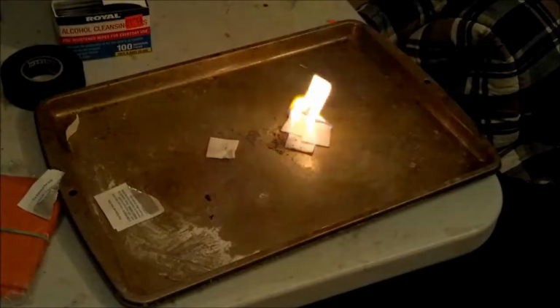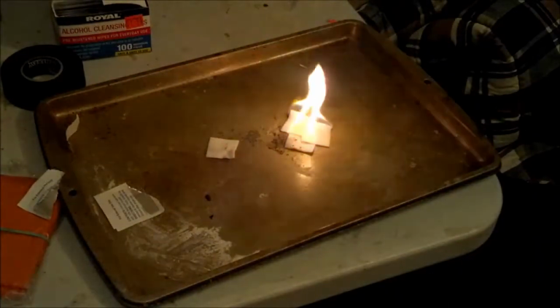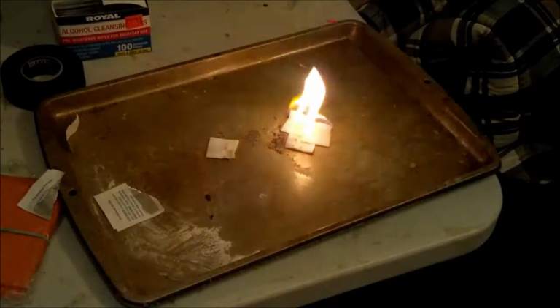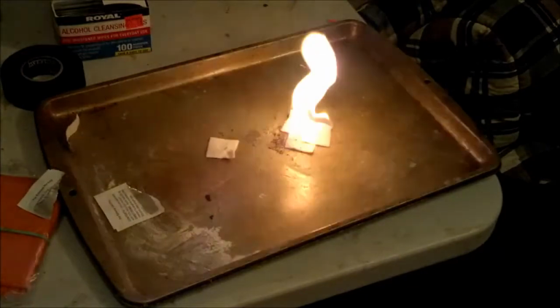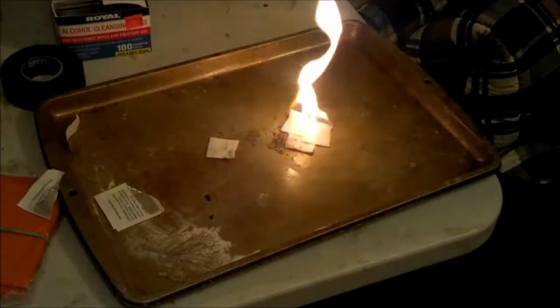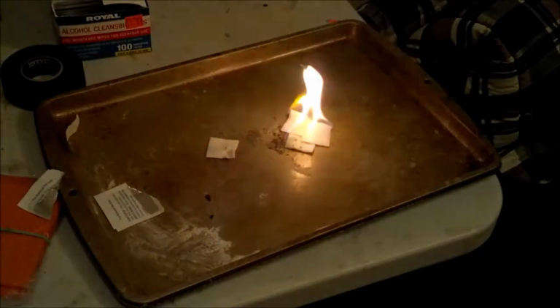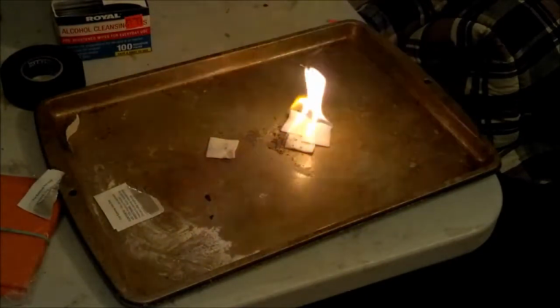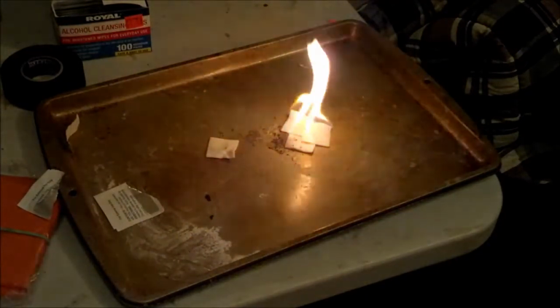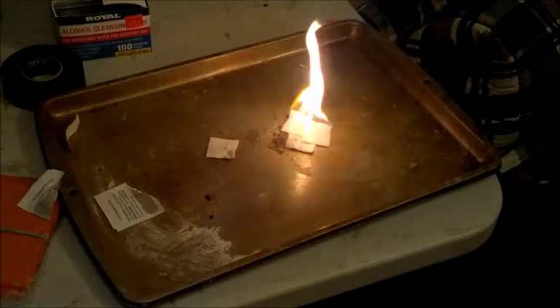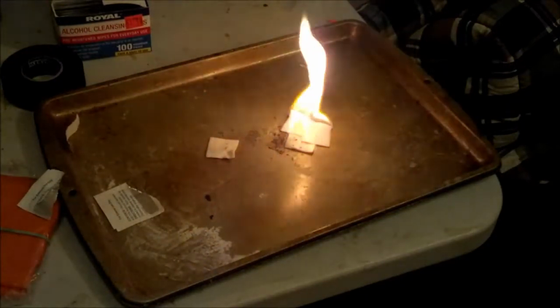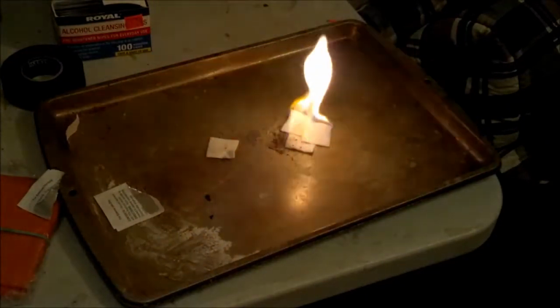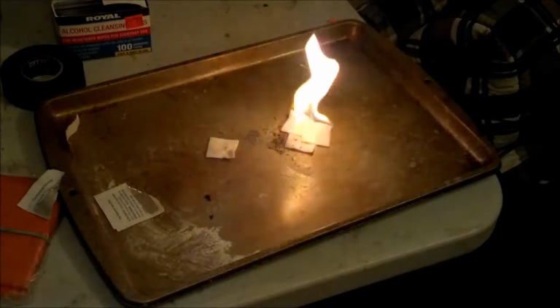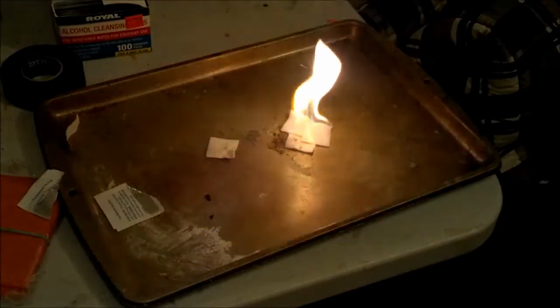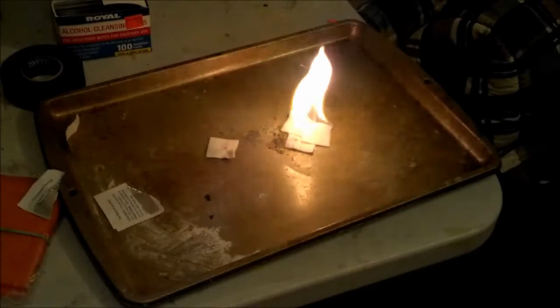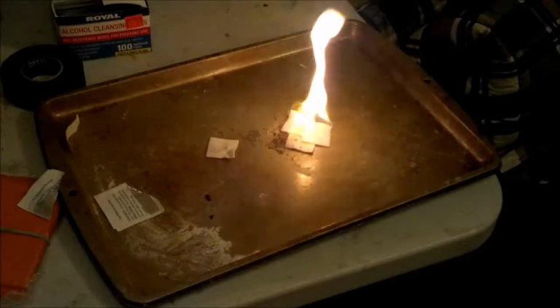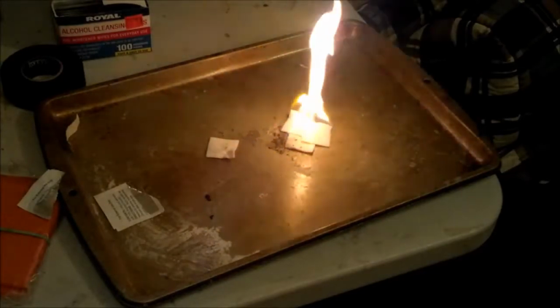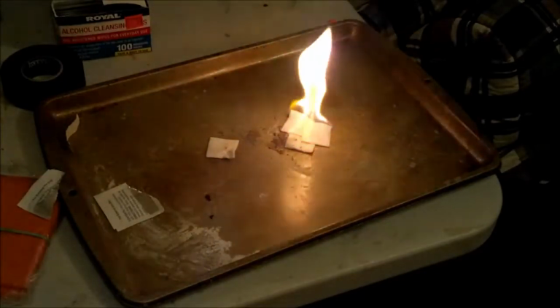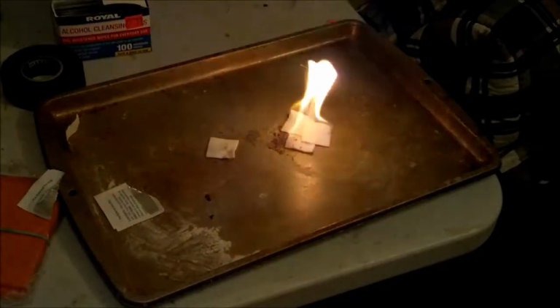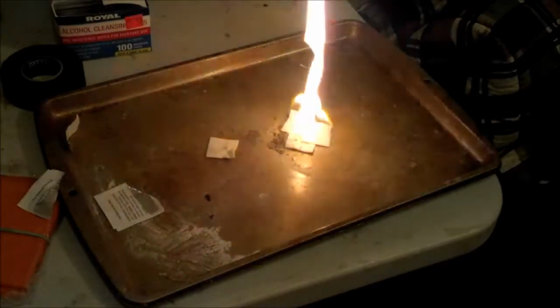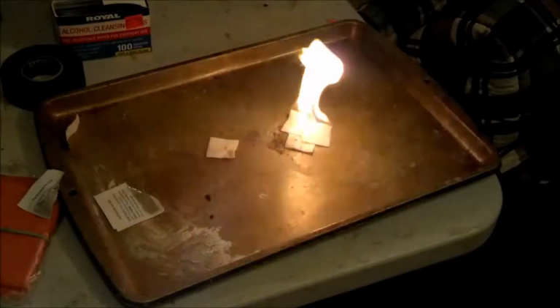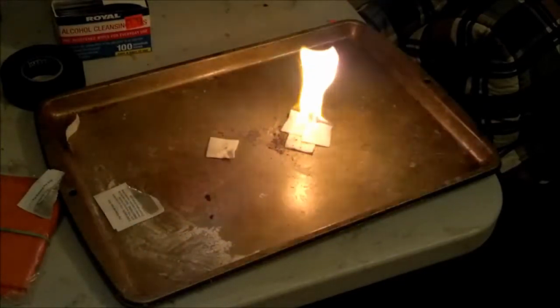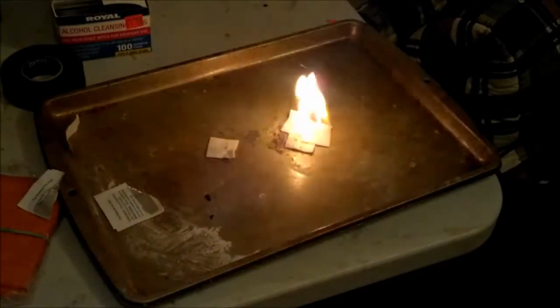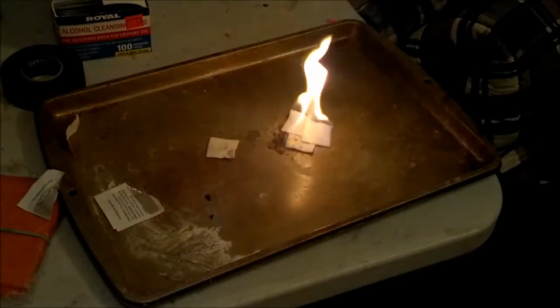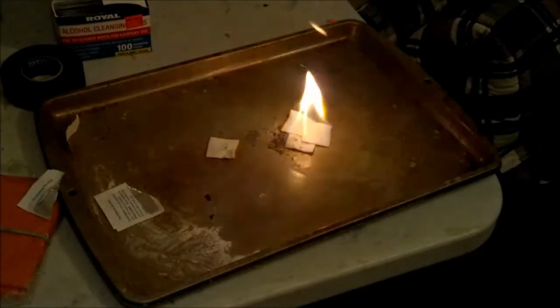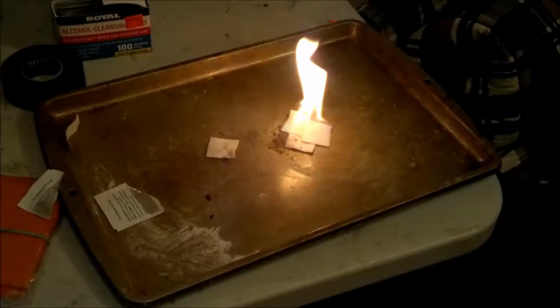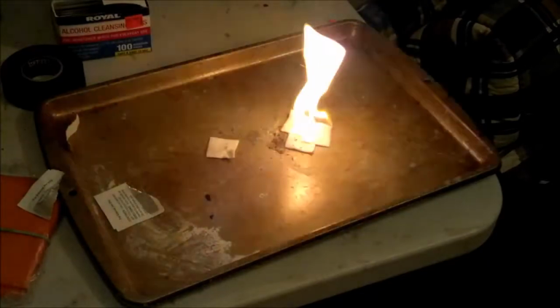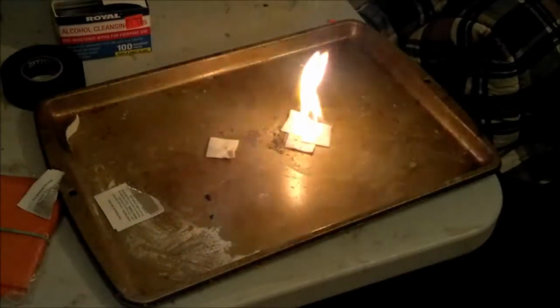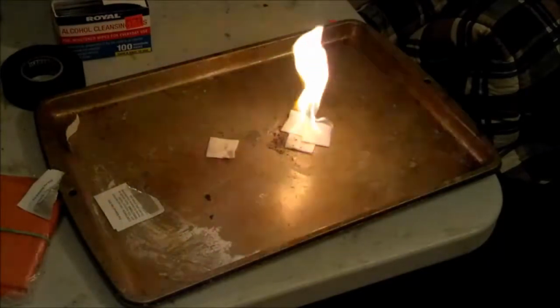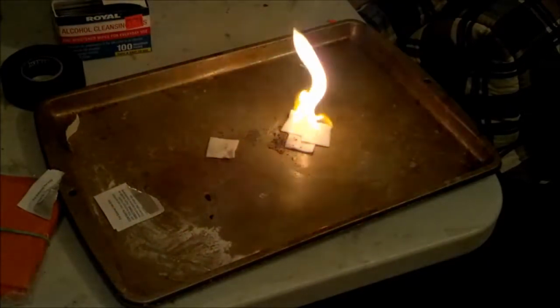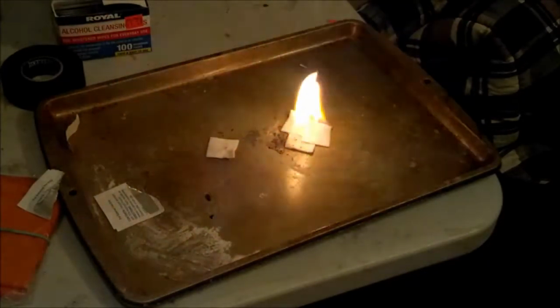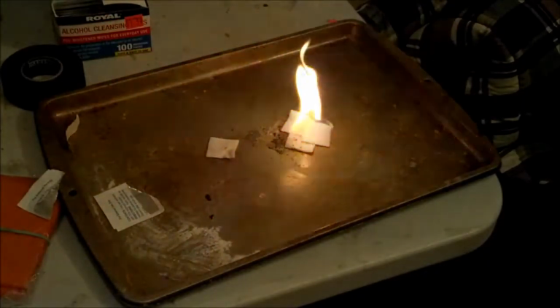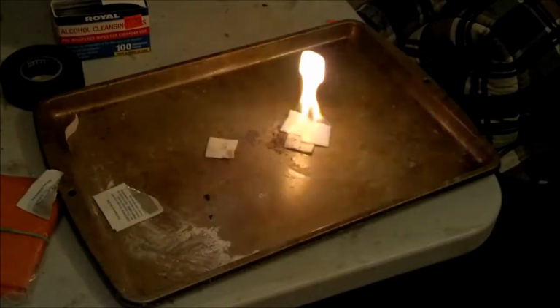So there you go, there's a real quick, easy, and cheap method of starting a fire. And you probably have some of these things in your medical kit anyway. So there you have it, Chris from PreparedMind101, hope this helps you out.